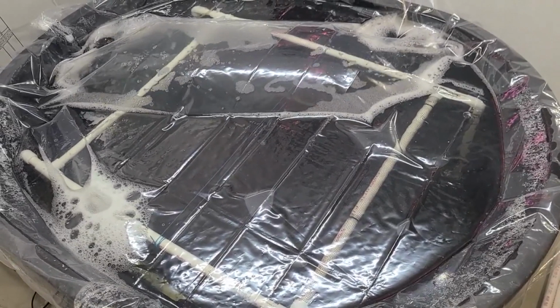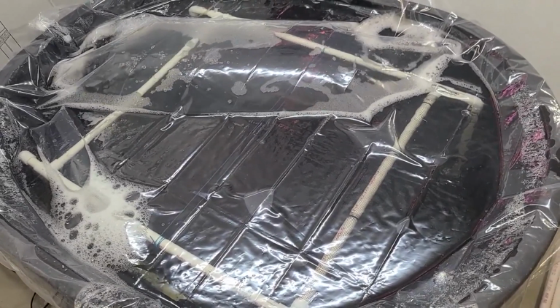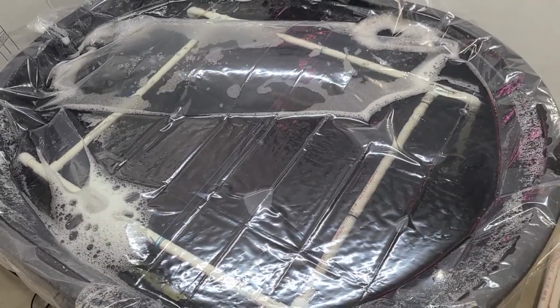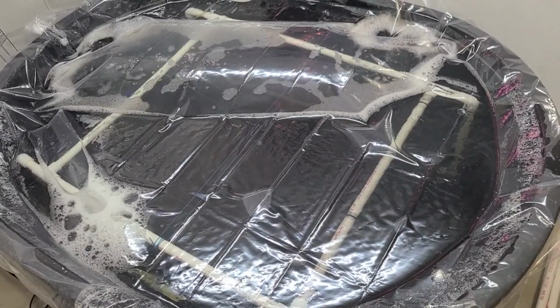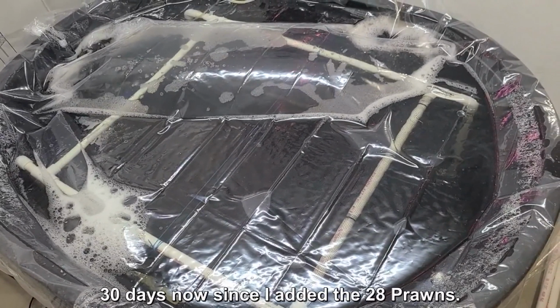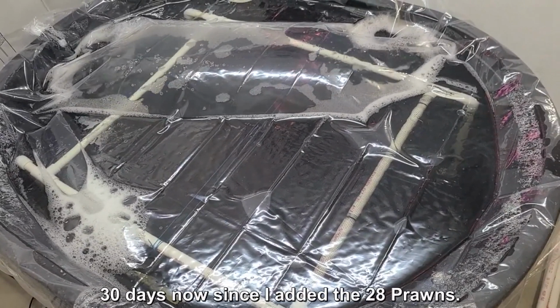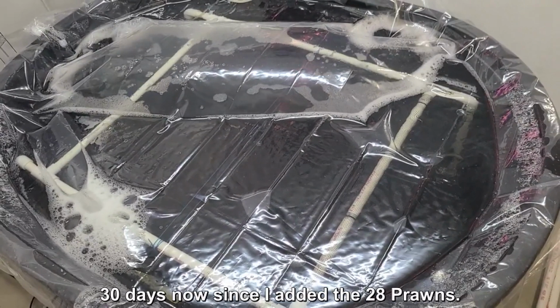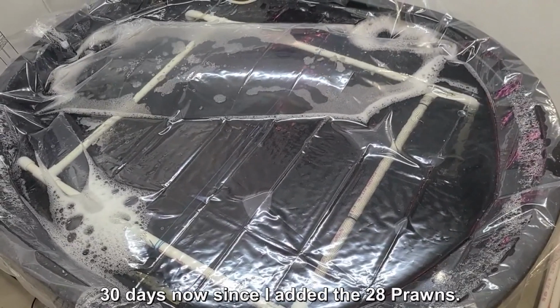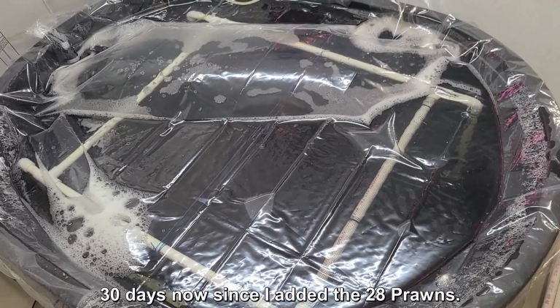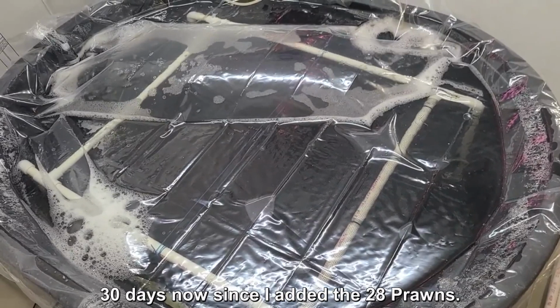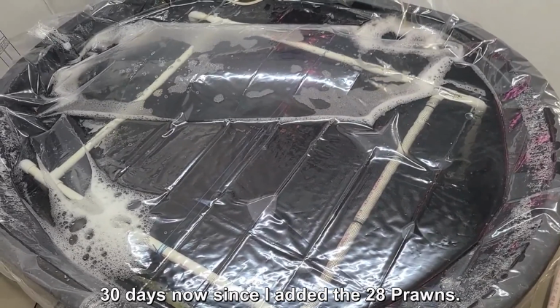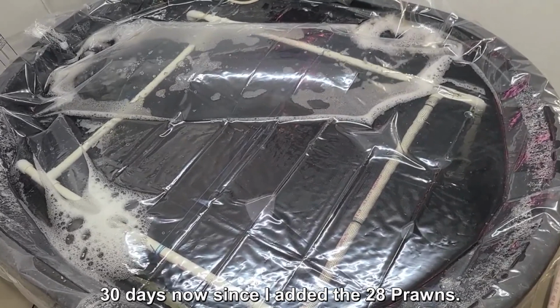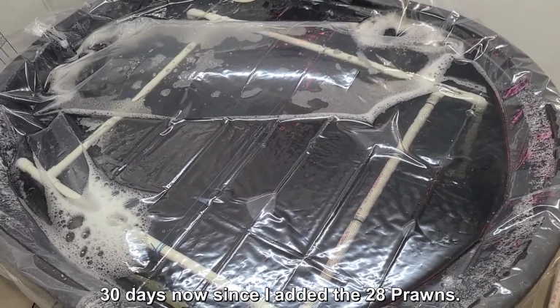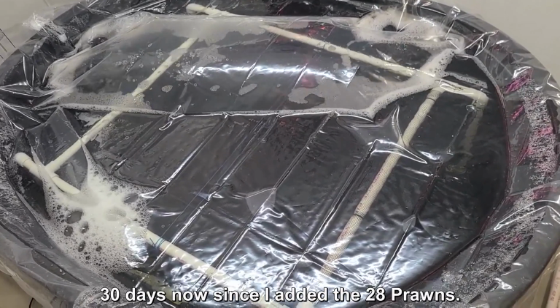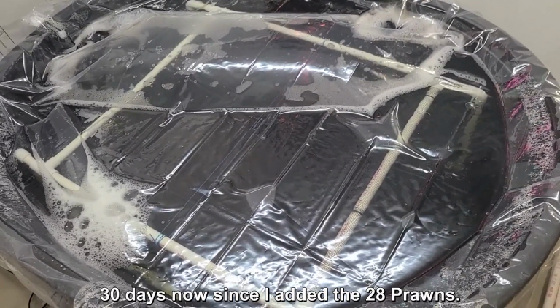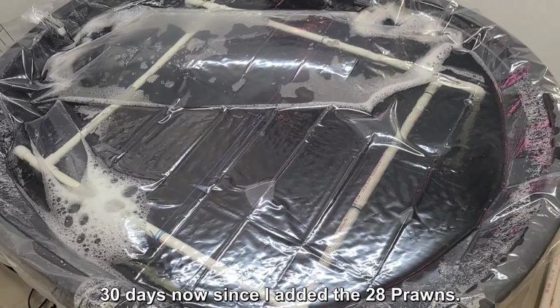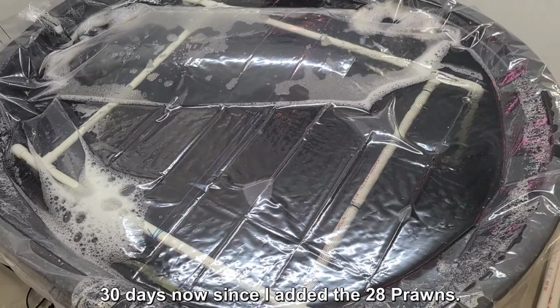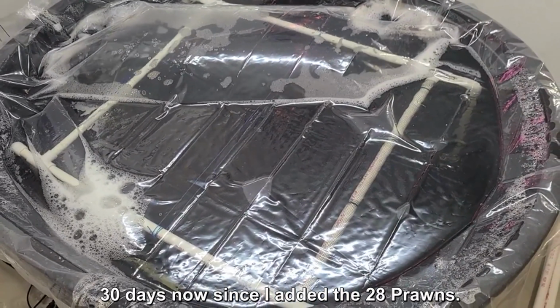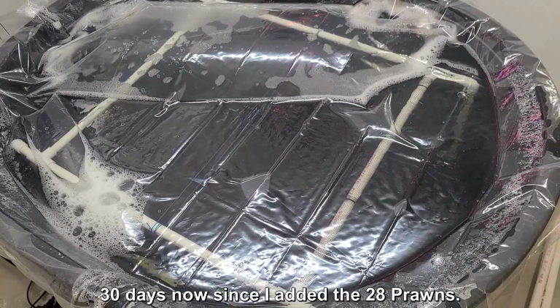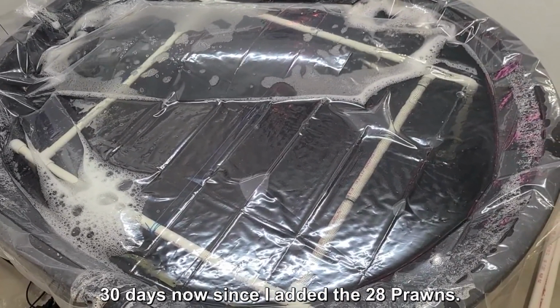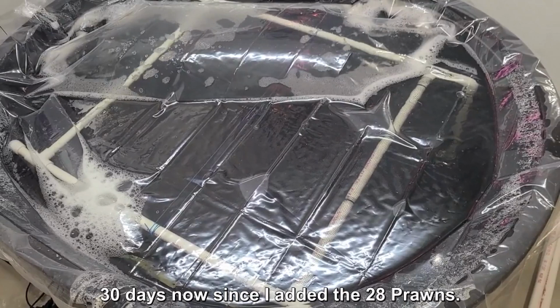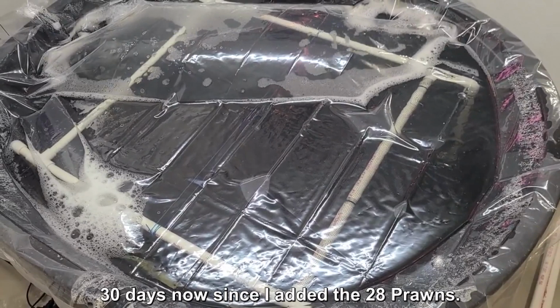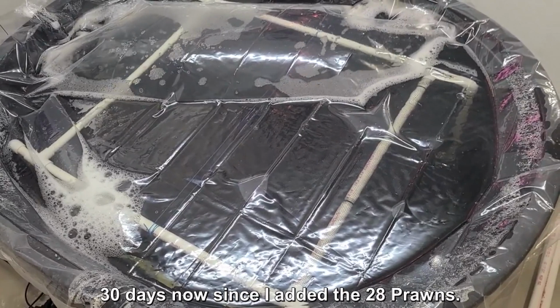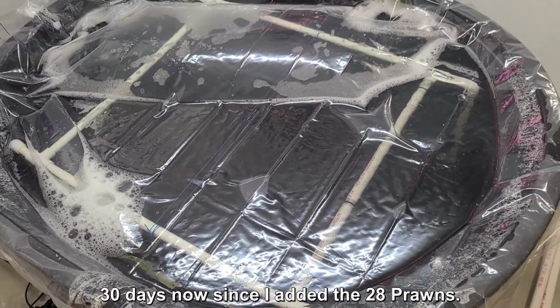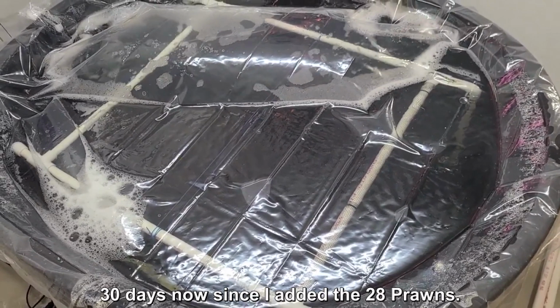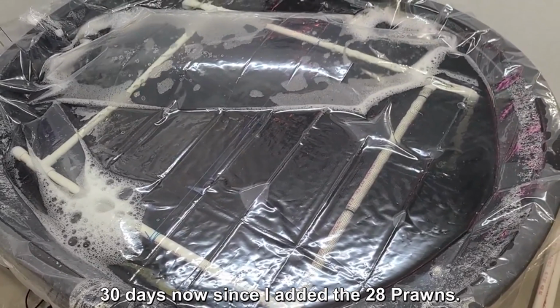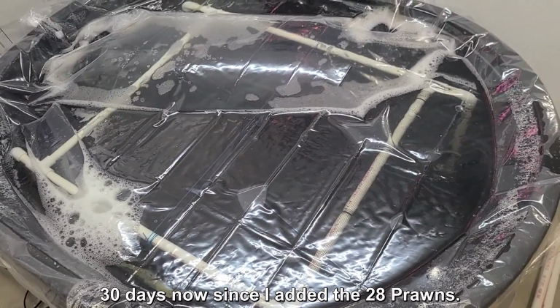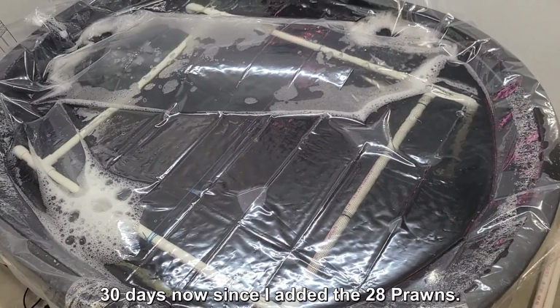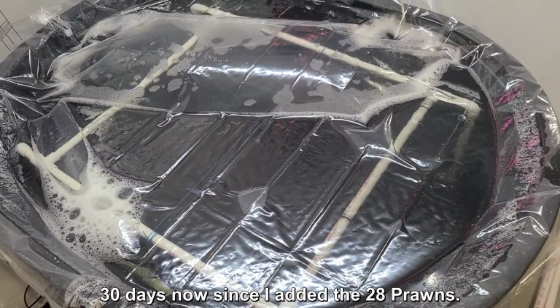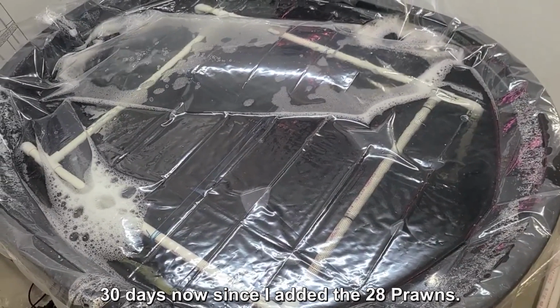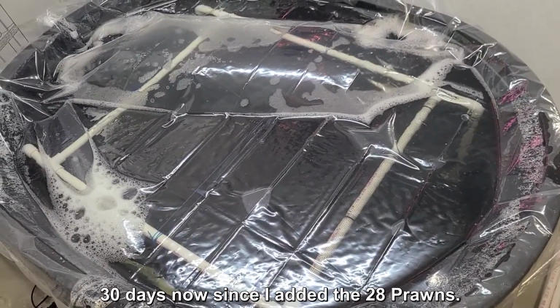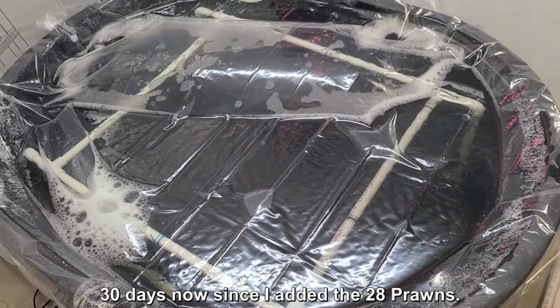Well, it's been about a month now — about 30 days since I stocked my 28 prawns in here in this 100 gallon stock tank. So let's take a look and see how they are doing.